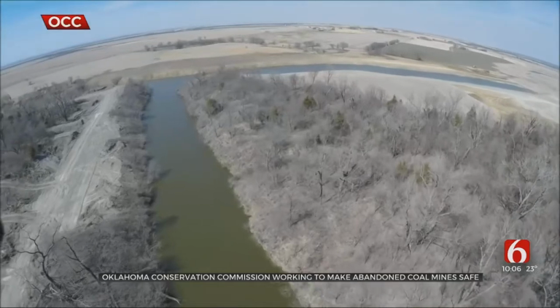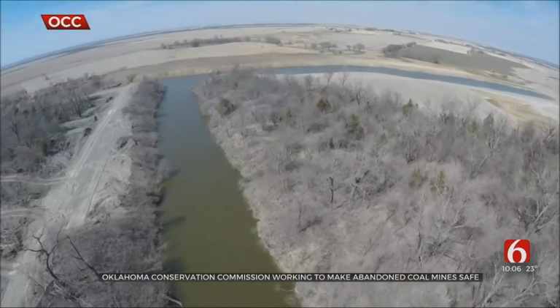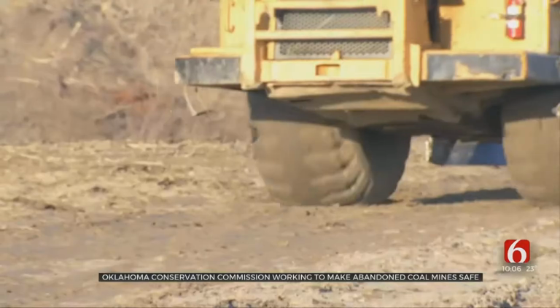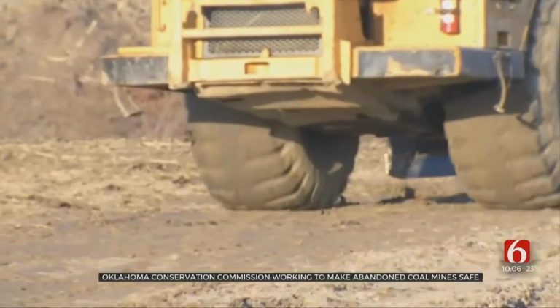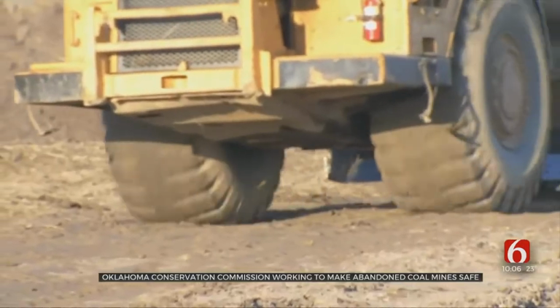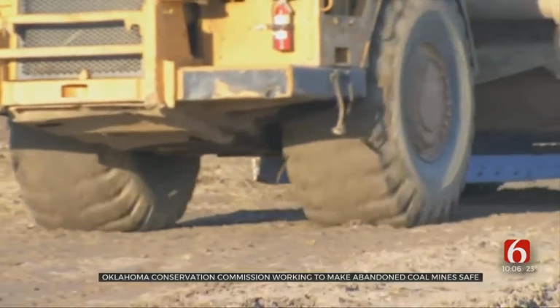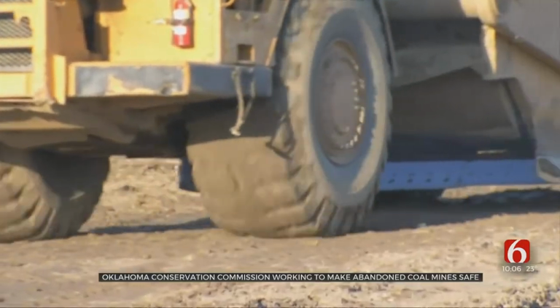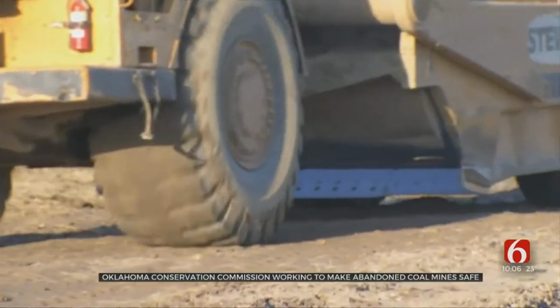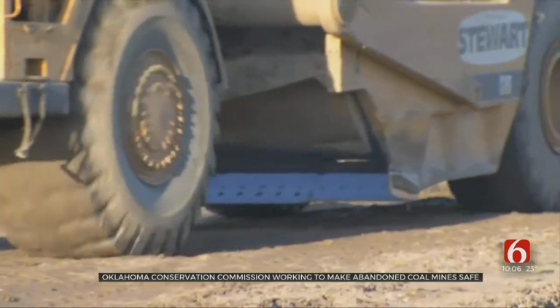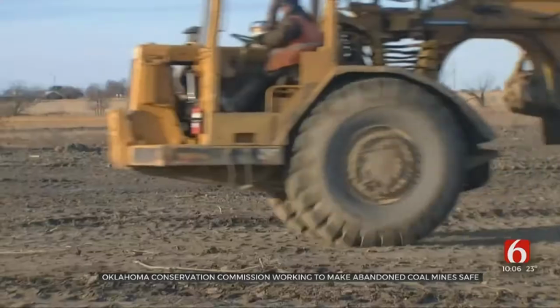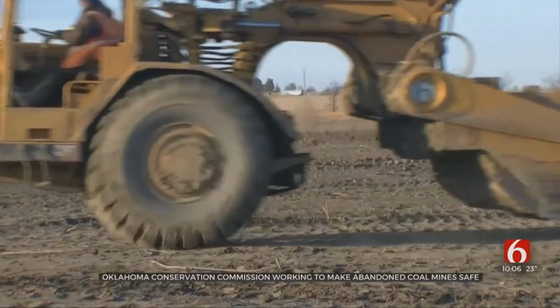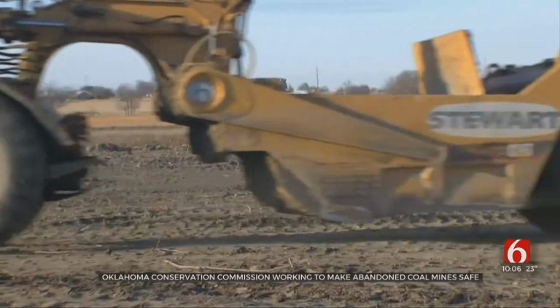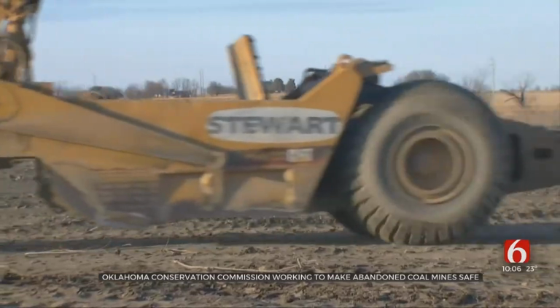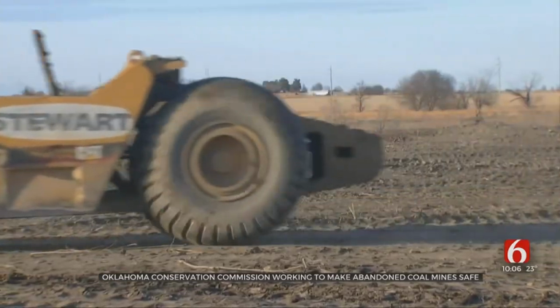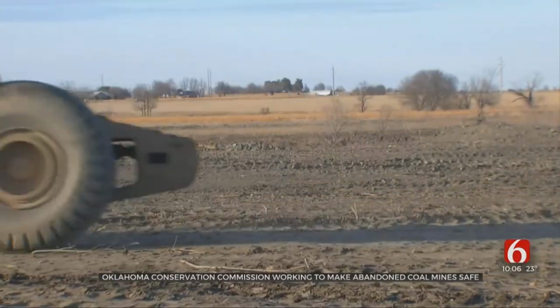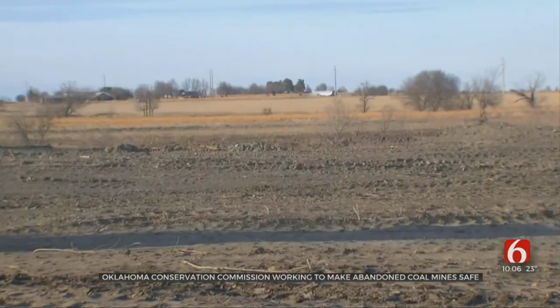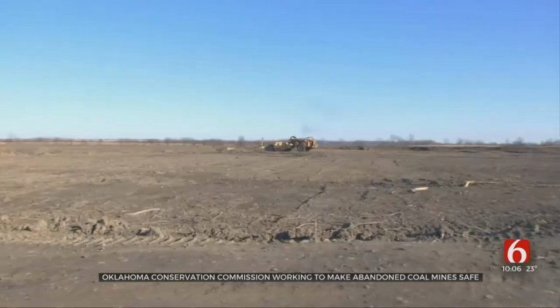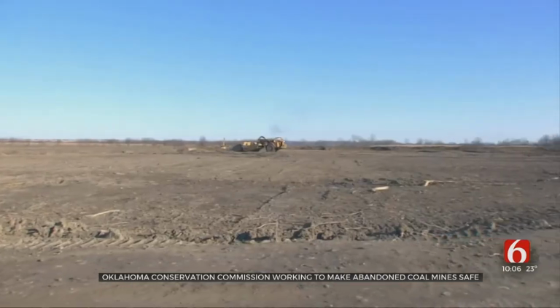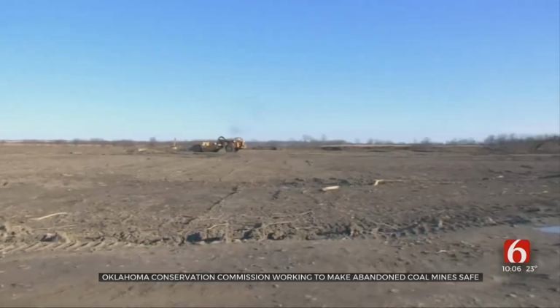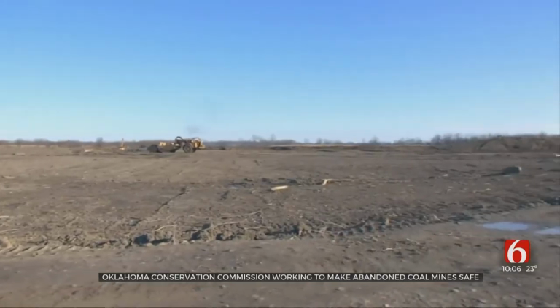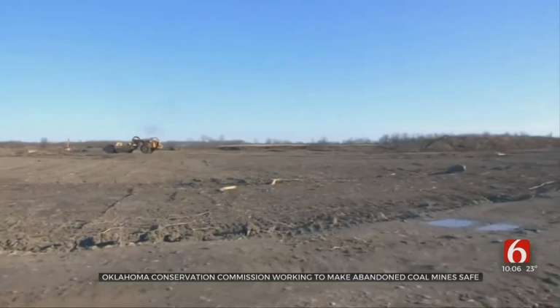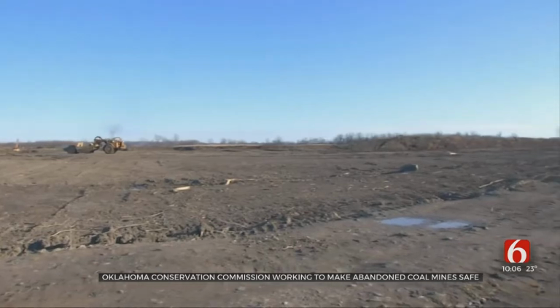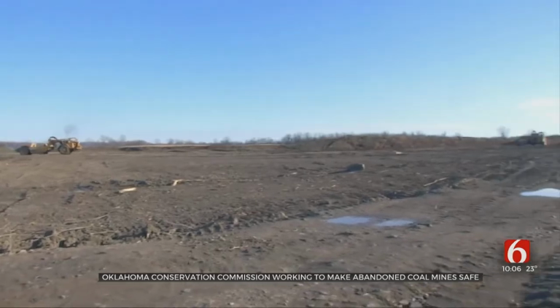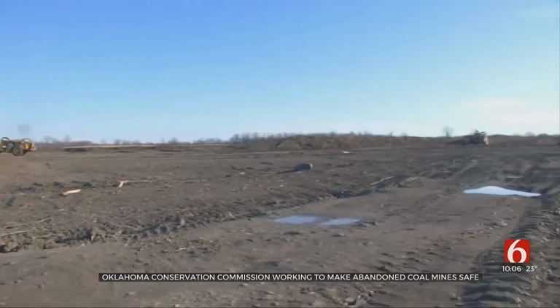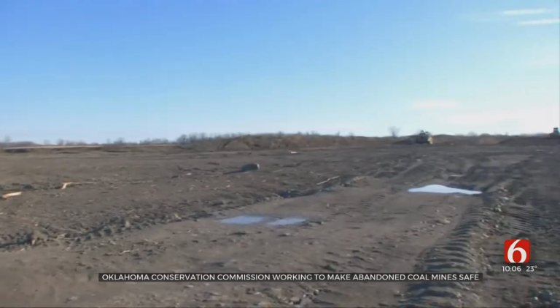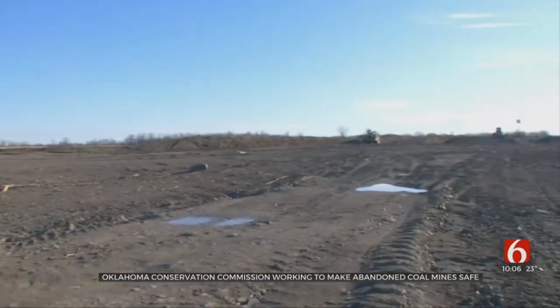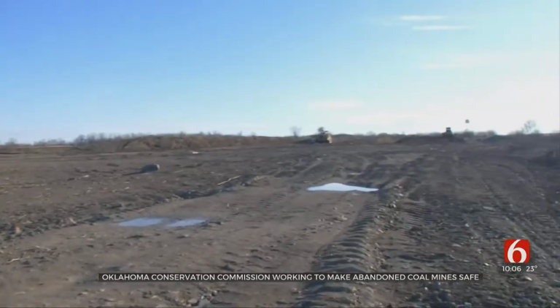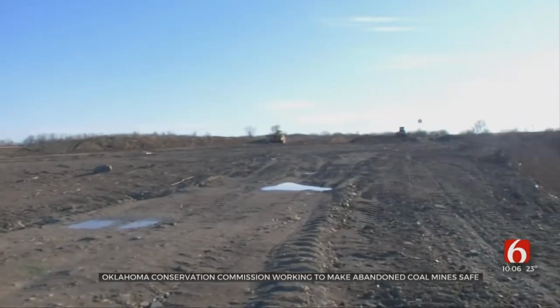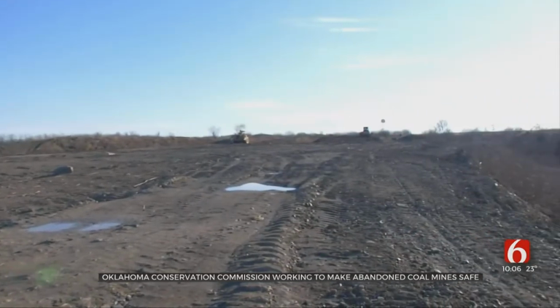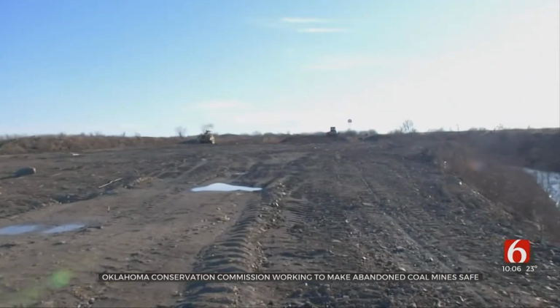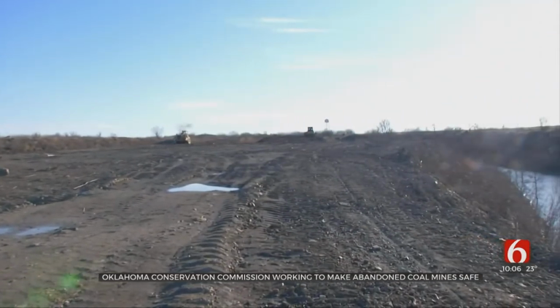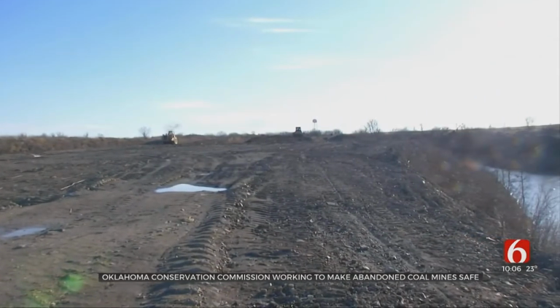Toole says the OCC targets coal mines that were abandoned prior to August 3rd of 1977 to reclaim them without any cost to the state. This year, Oklahoma is getting $2.8 million from the federal government, although it may seem like a lot — the project in Rogers County alone costs about $1 million.